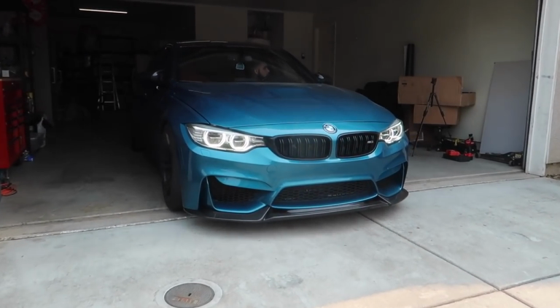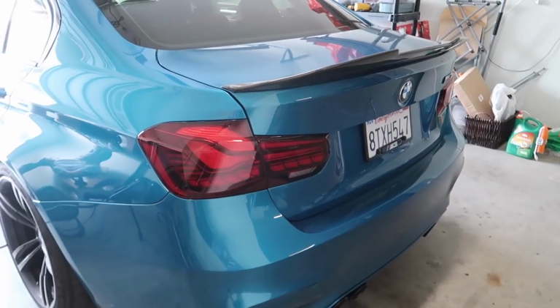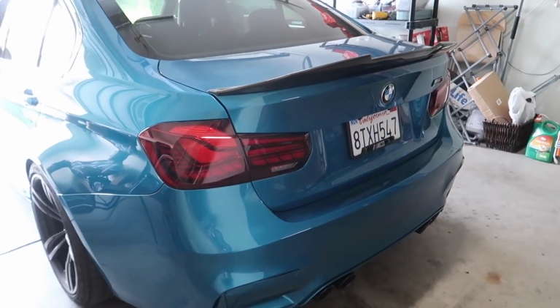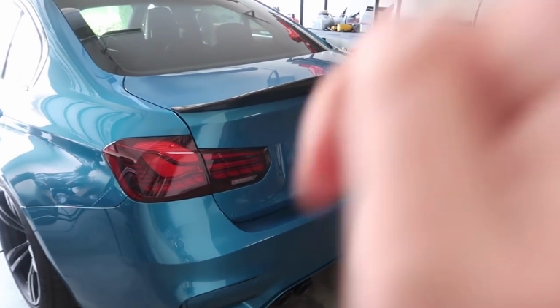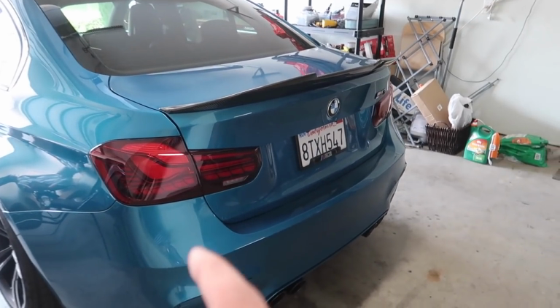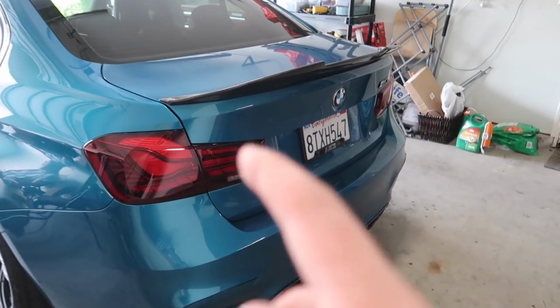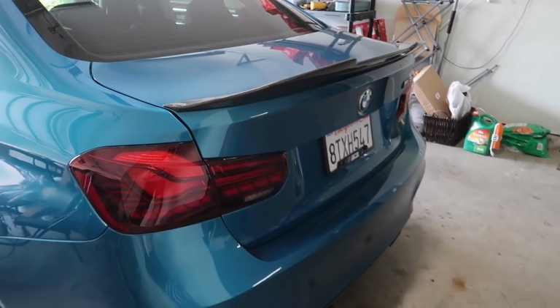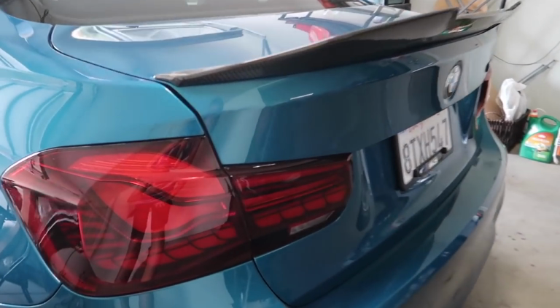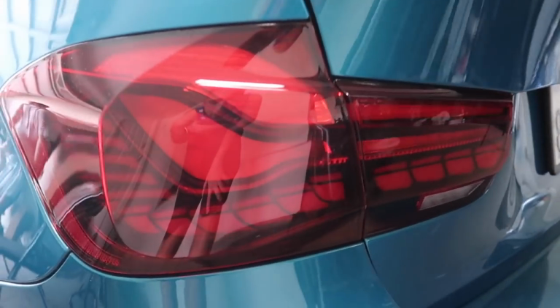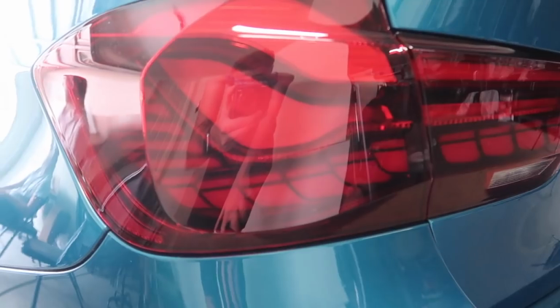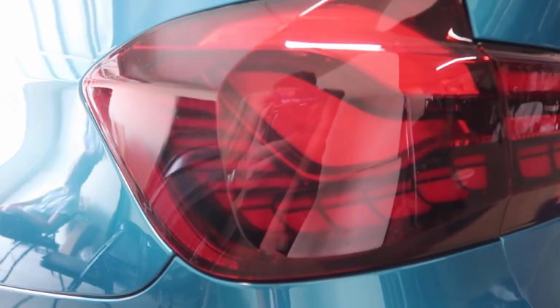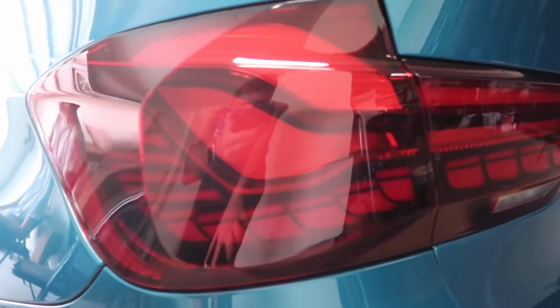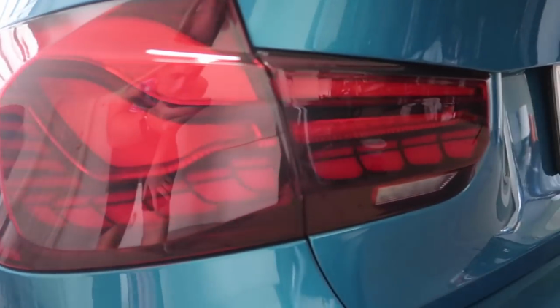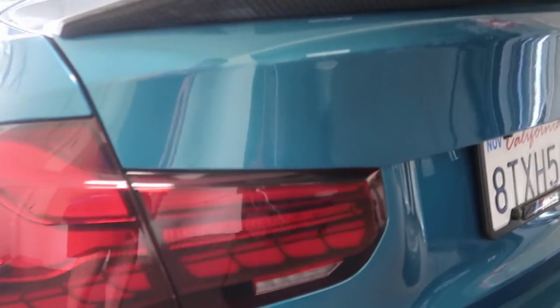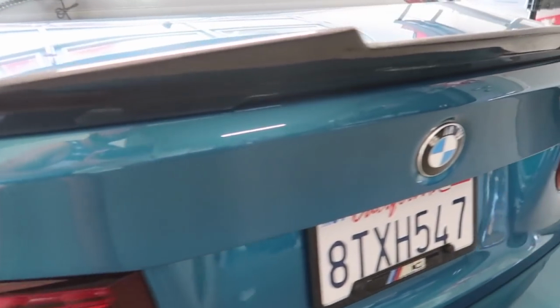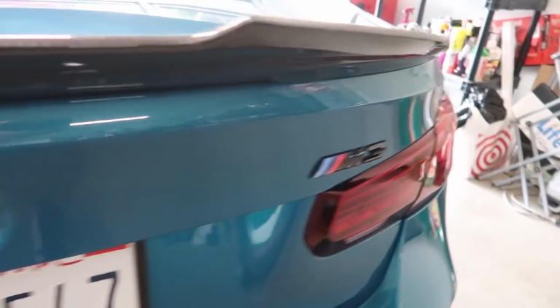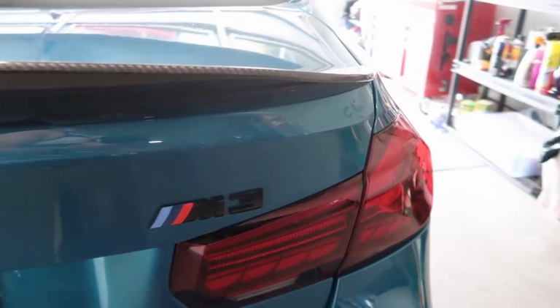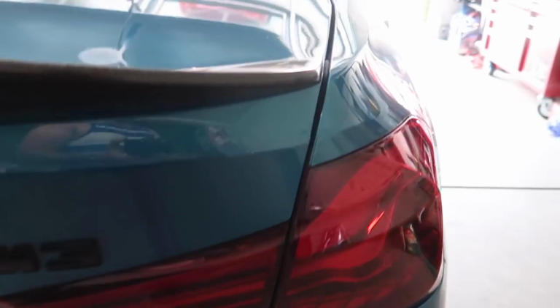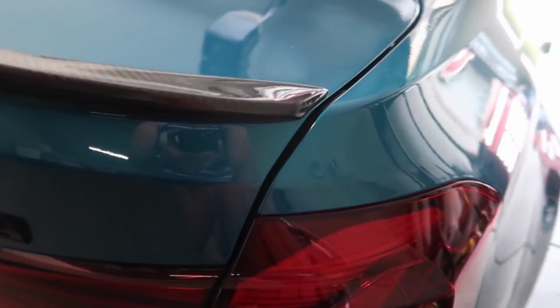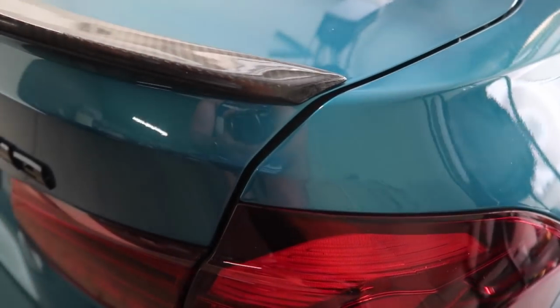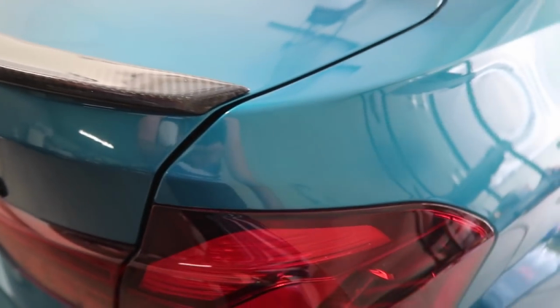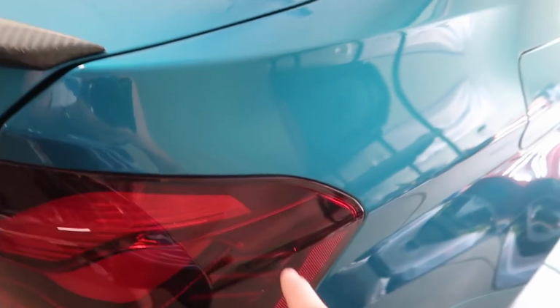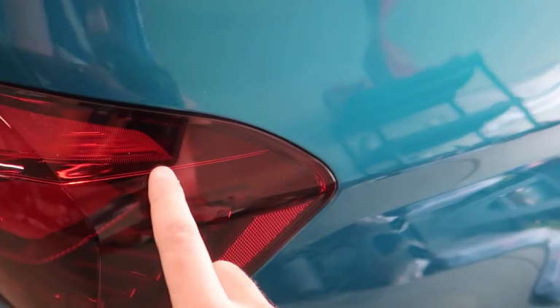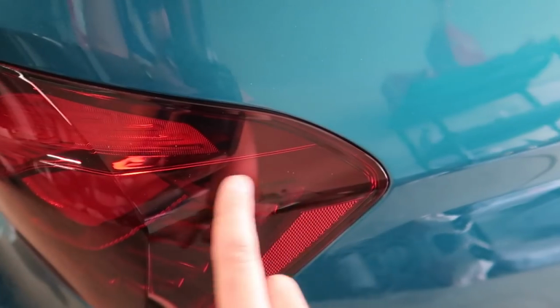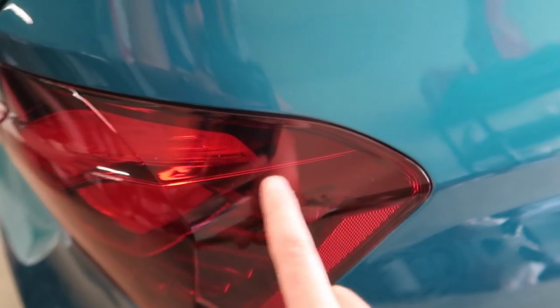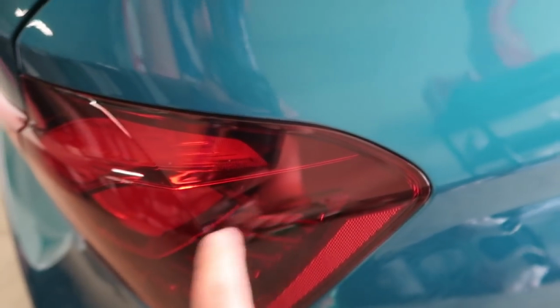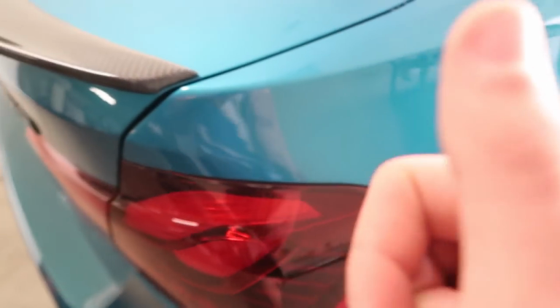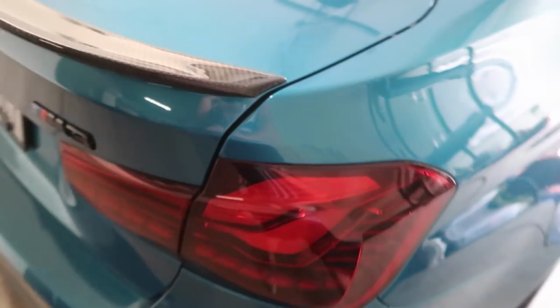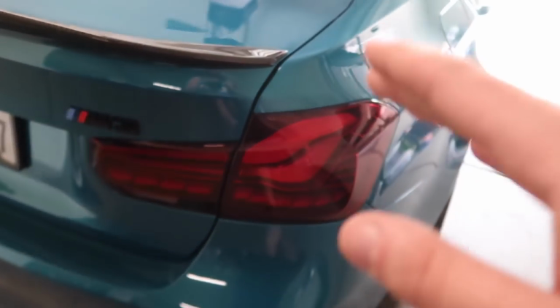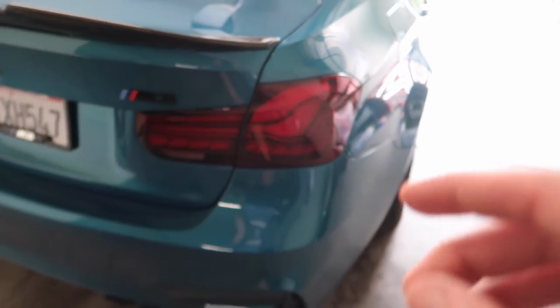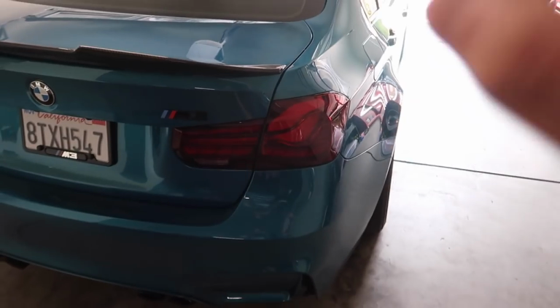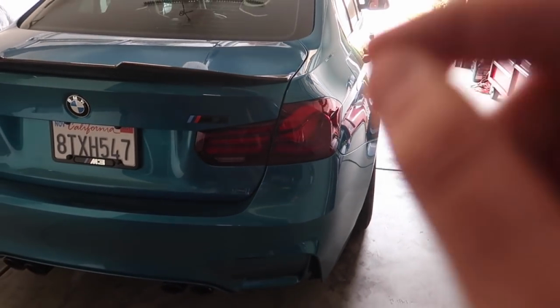I don't know what you guys thought about it, but I thought these tail lights look super, super, super good. Even when they're off, they just look absolutely amazing. It really looks like an OEM tail light — the only difference is right over here, it doesn't say anything OEM. But hey, for the money, this is absolutely amazing. If you guys want to cop these from Keys Motorsports, link down below.